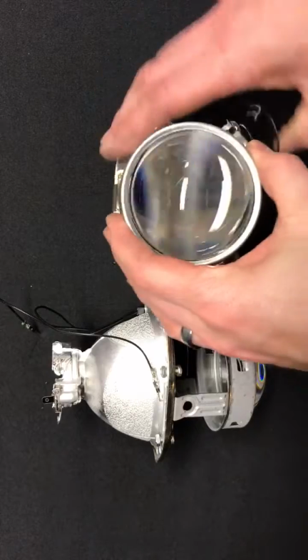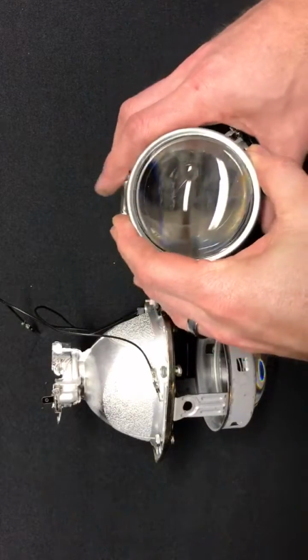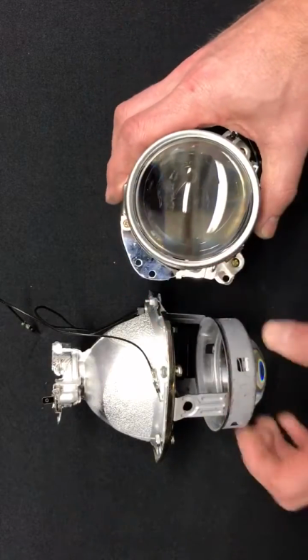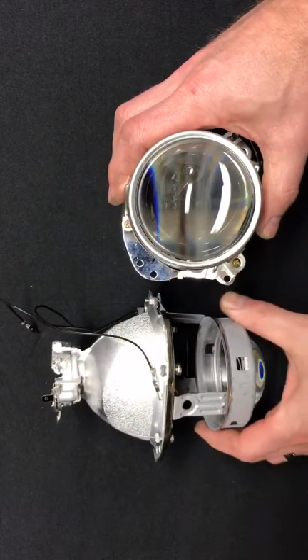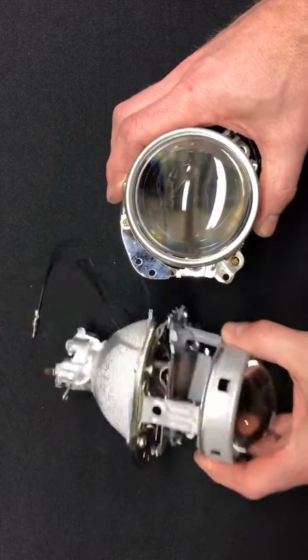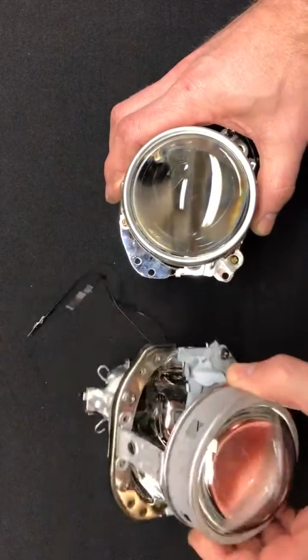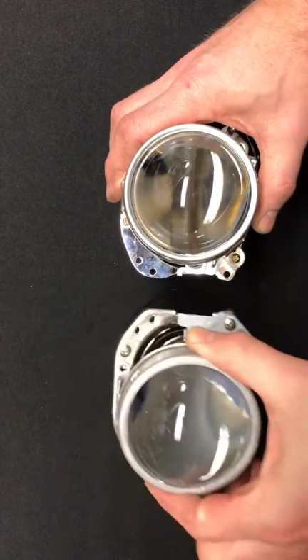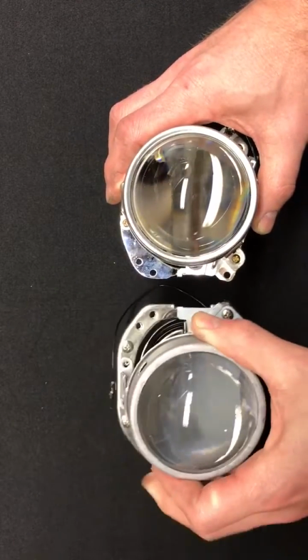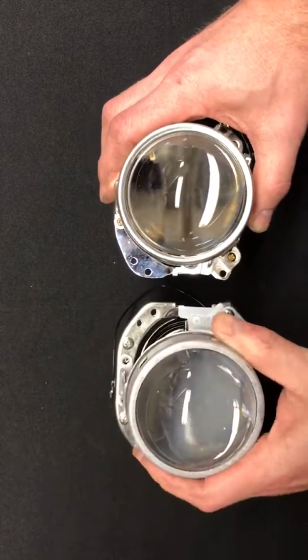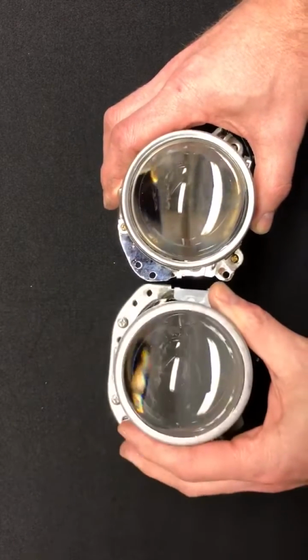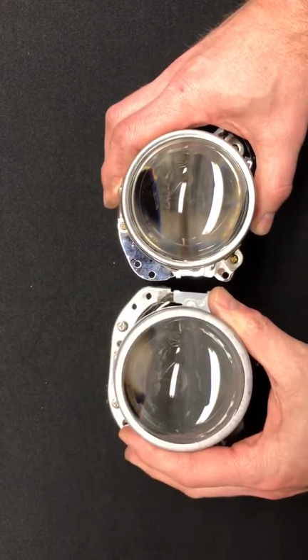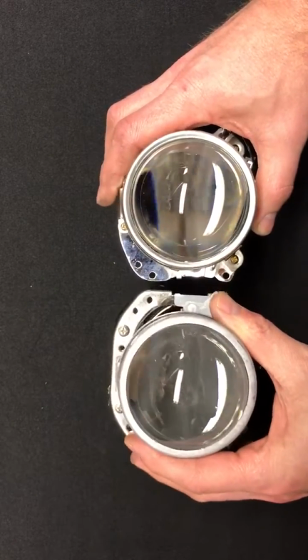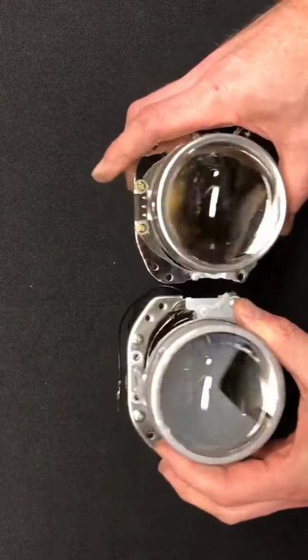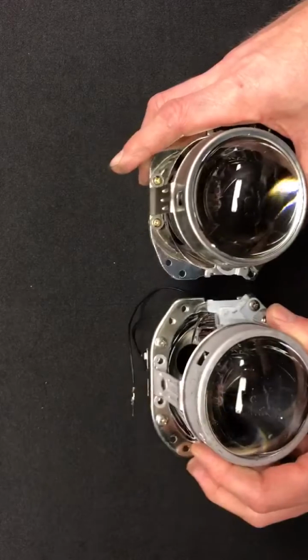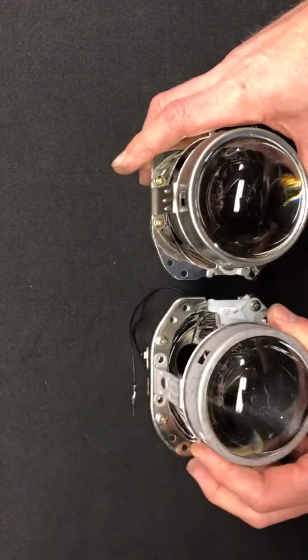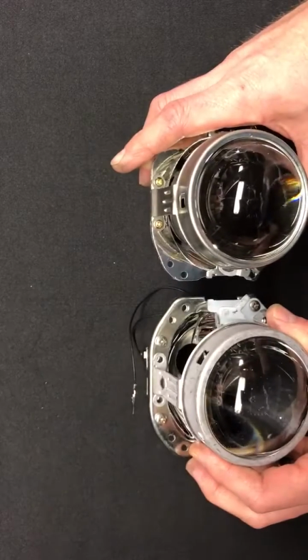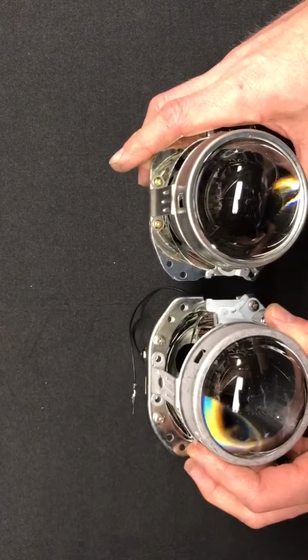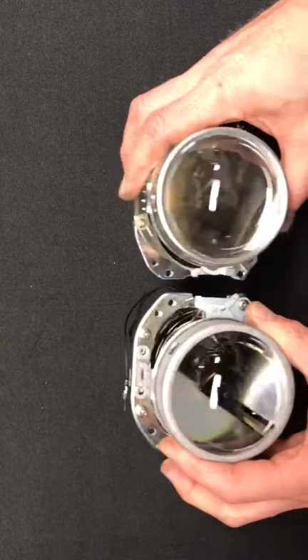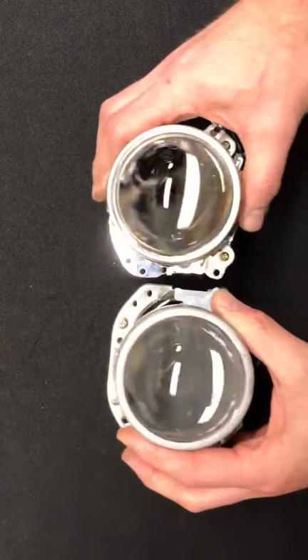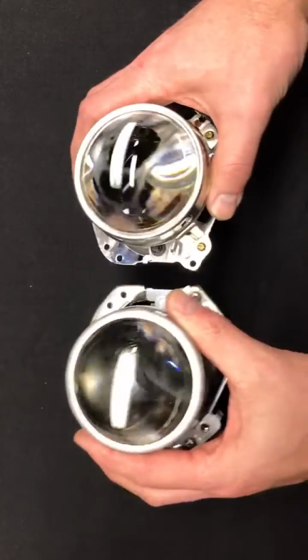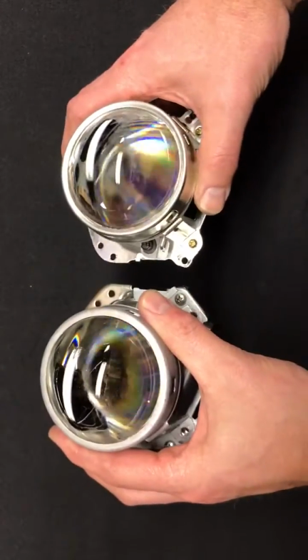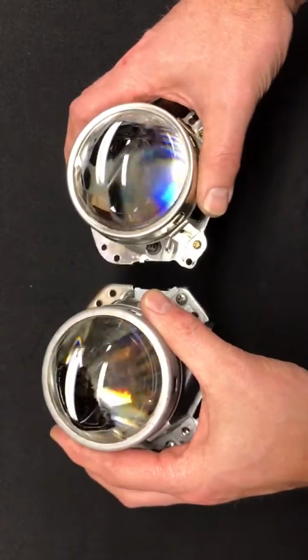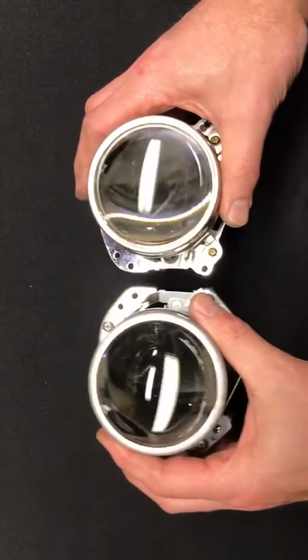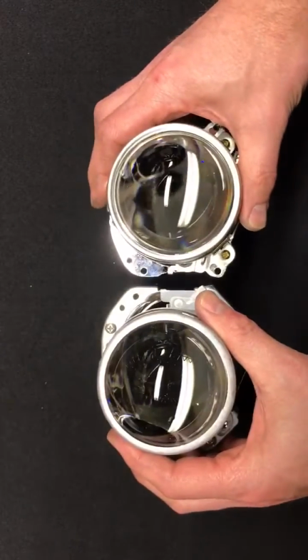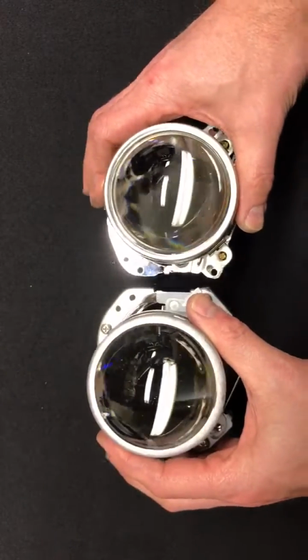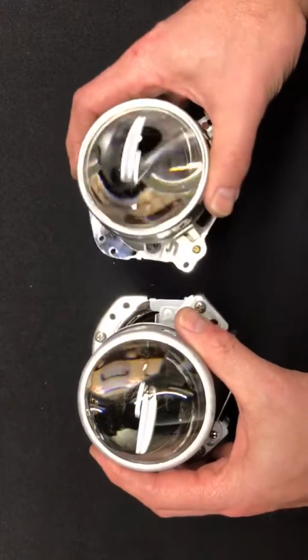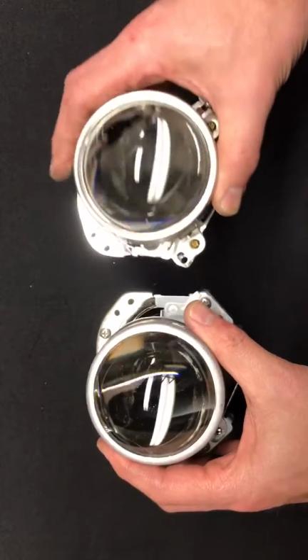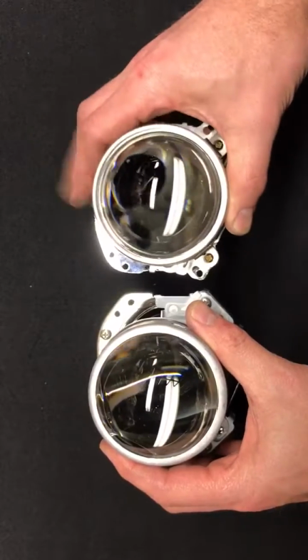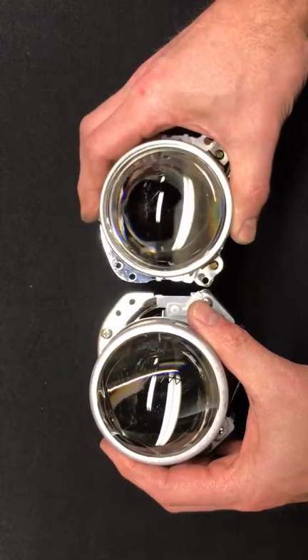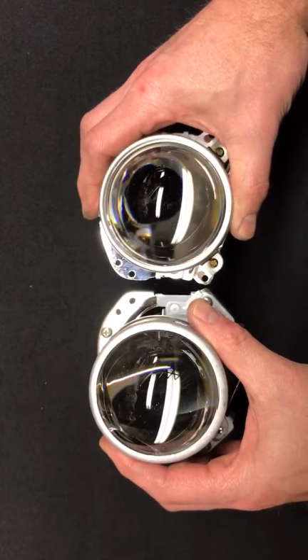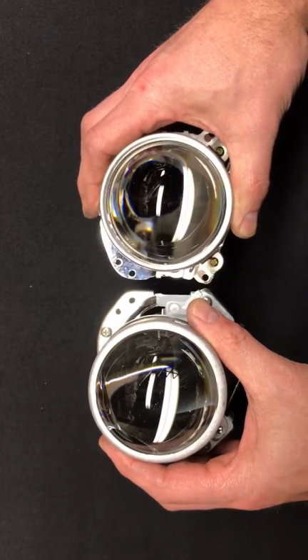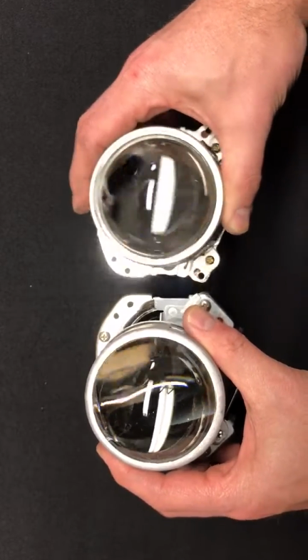If we stand them up here, they both have a similar 3-inch clear lens in the front and the same mounting type holes or patterns, but not in the exact same position due to the more compact size of the 2.0.